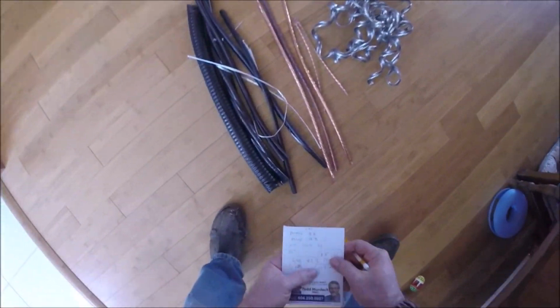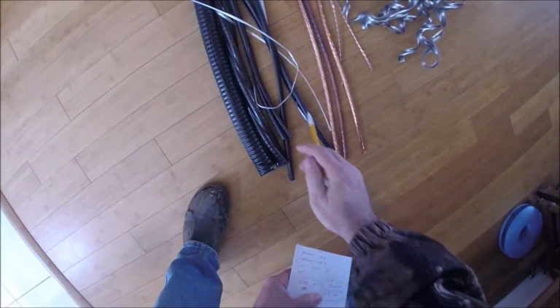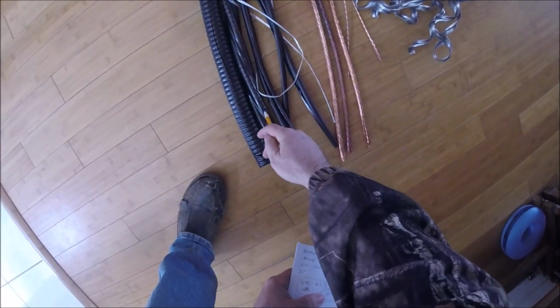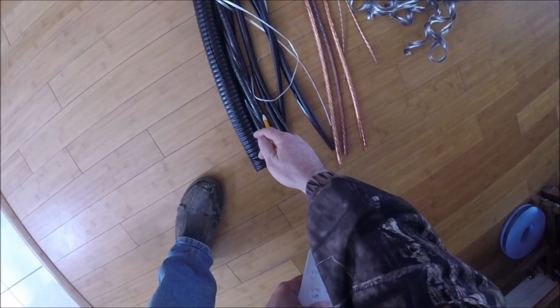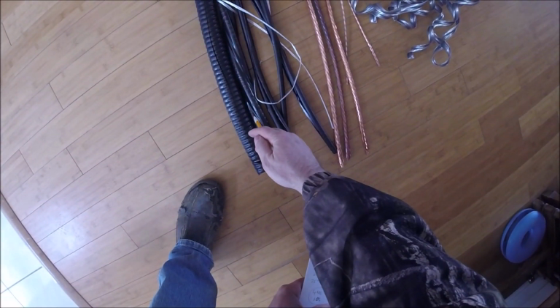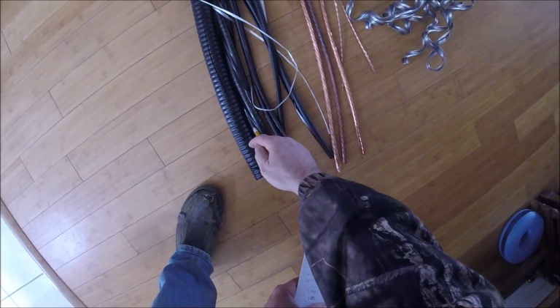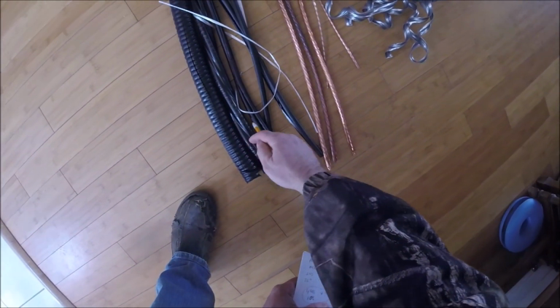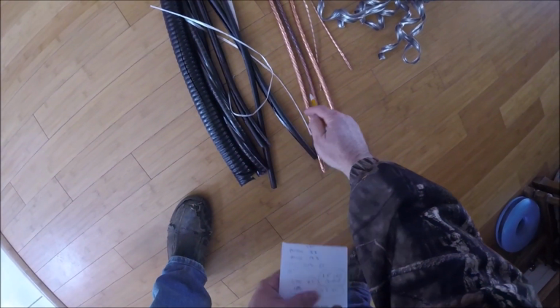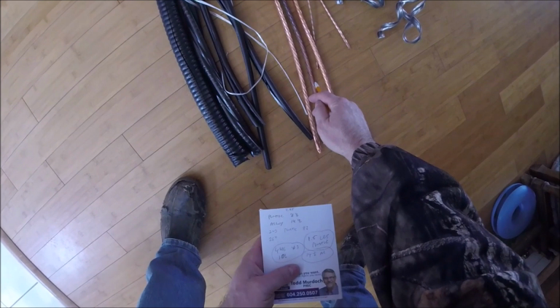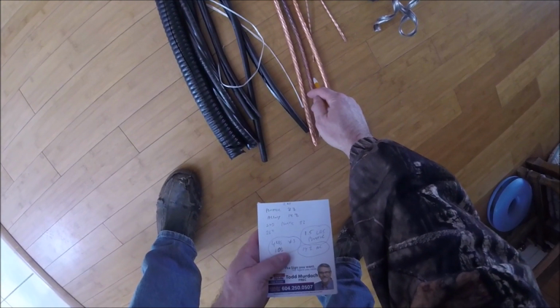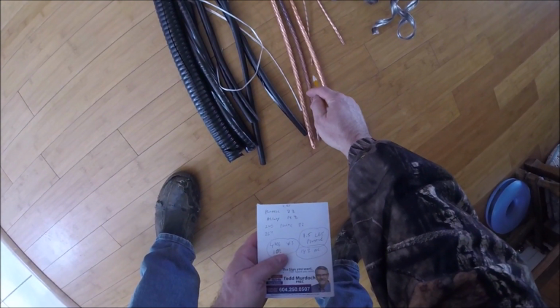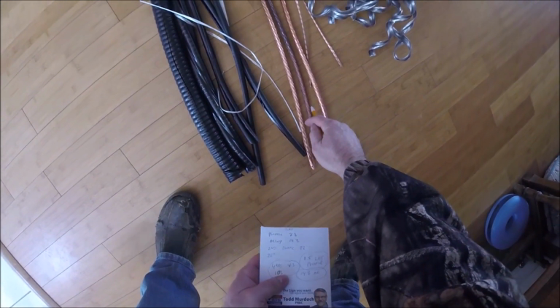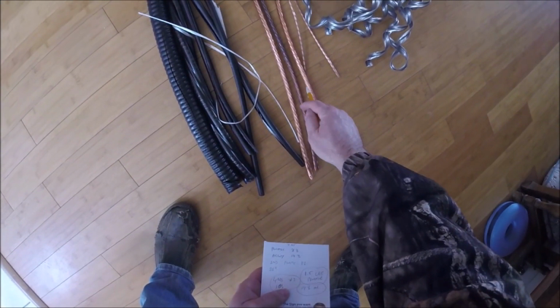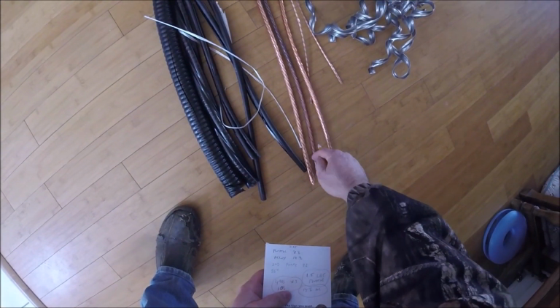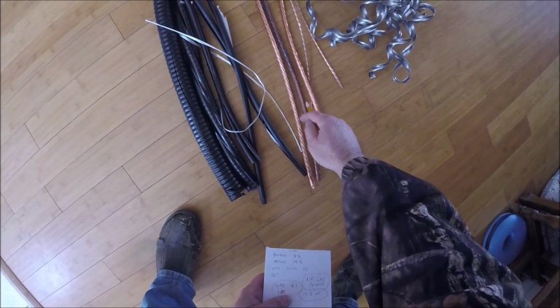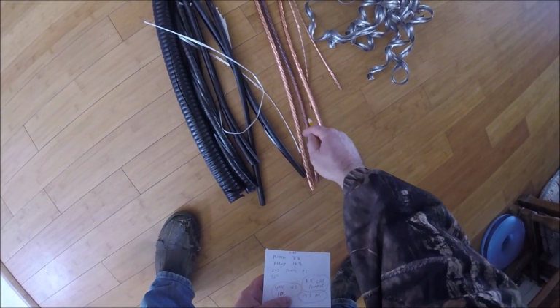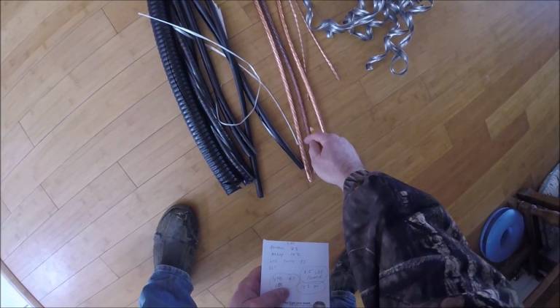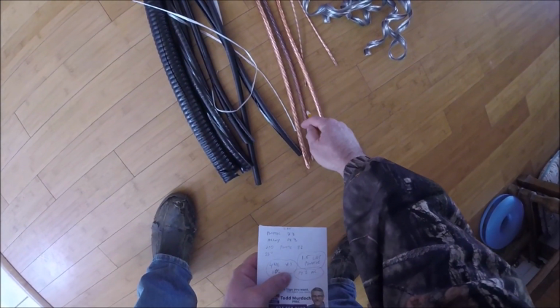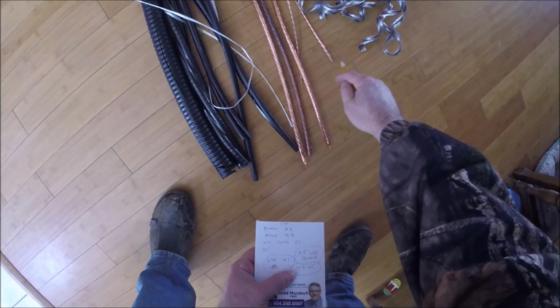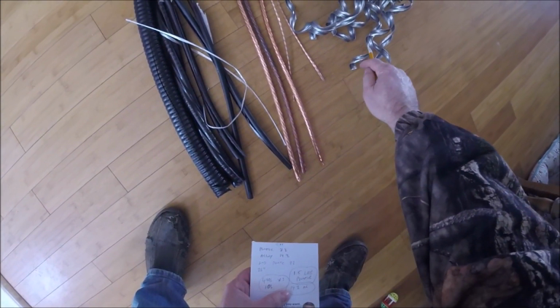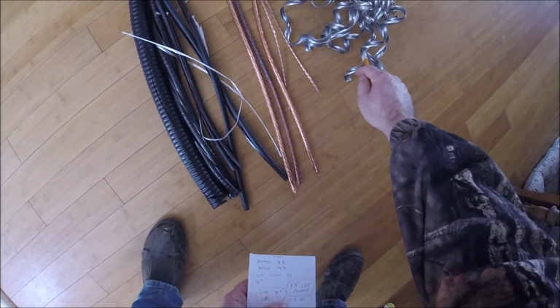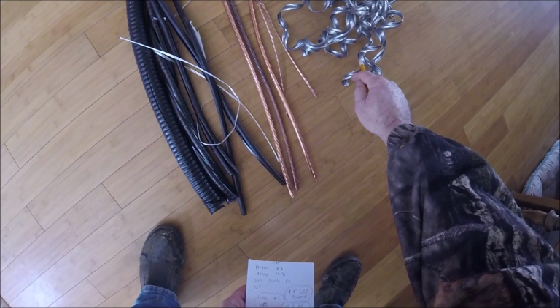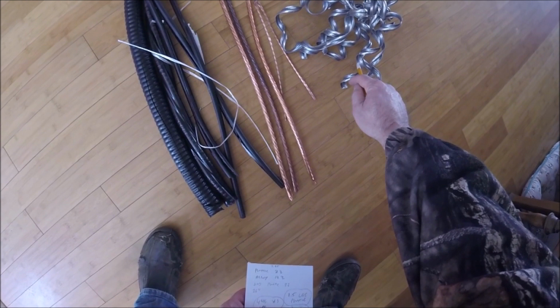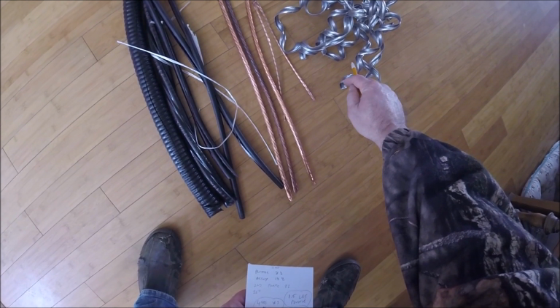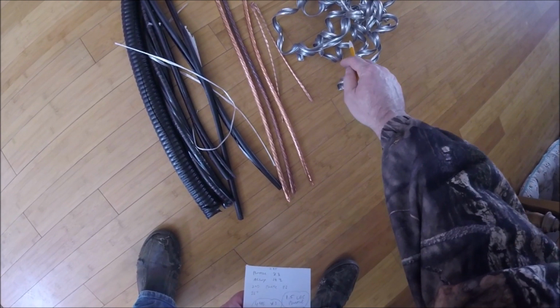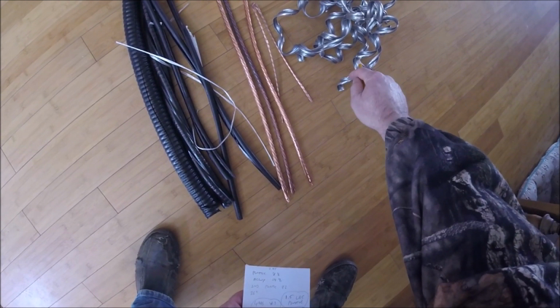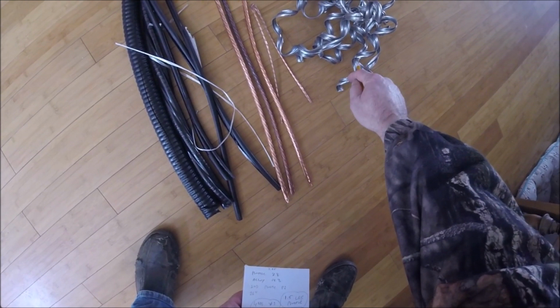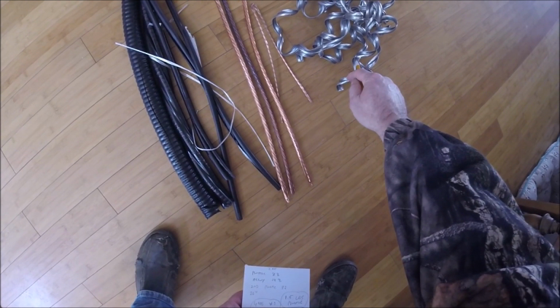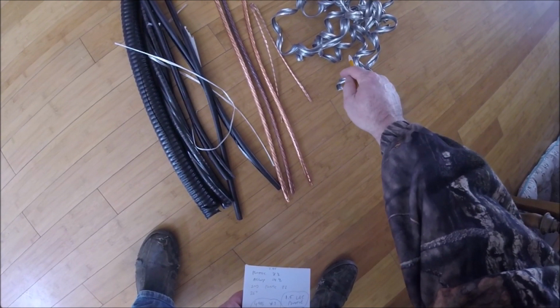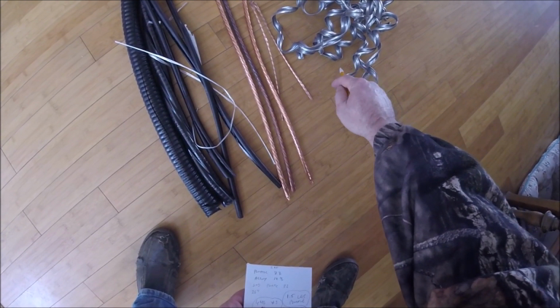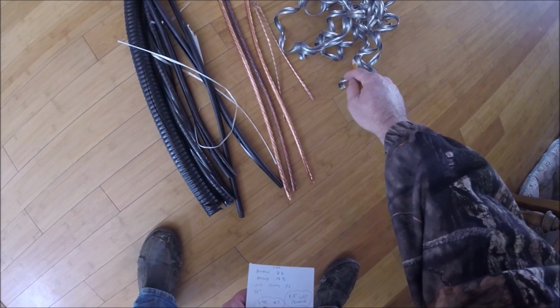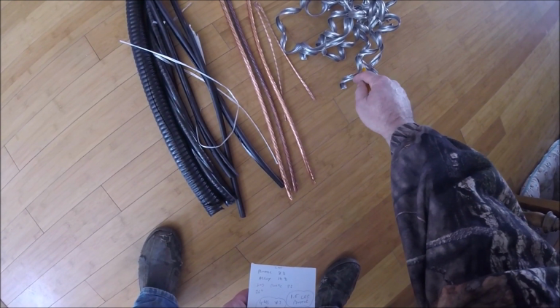Recap: plastic, pound and a half. Four pounds ten ounces of wire. Fourteen ounces of aluminum — that's just under a pound, sixteen ounces a pound.